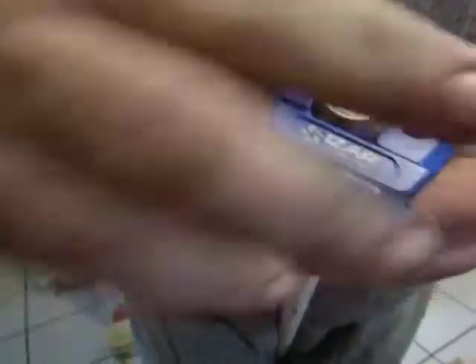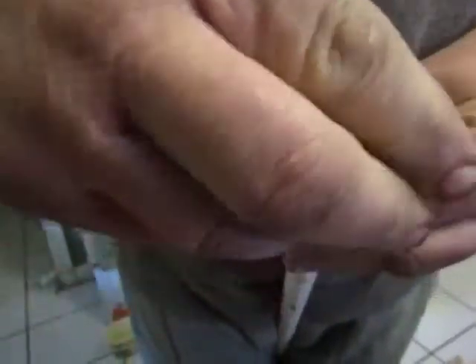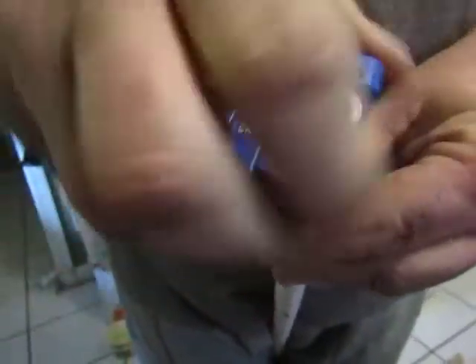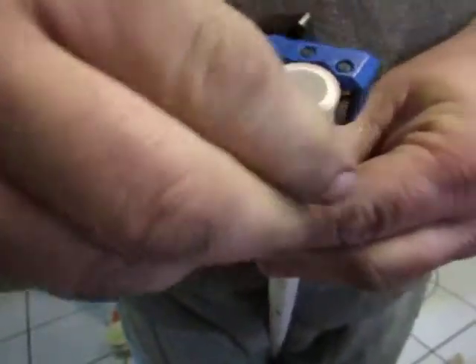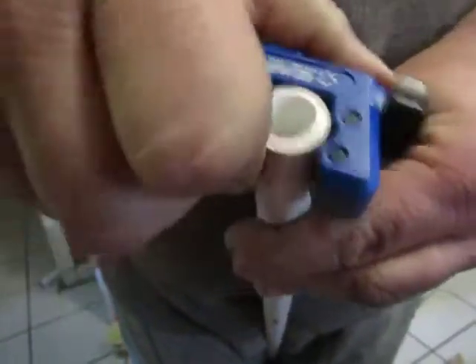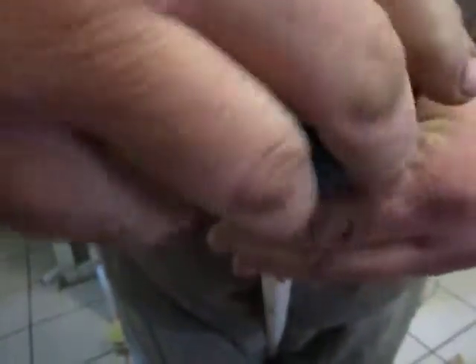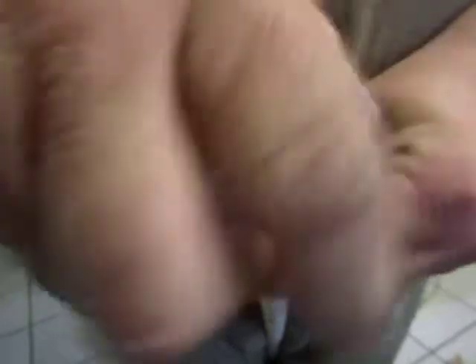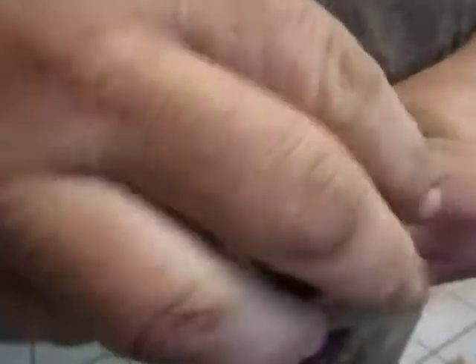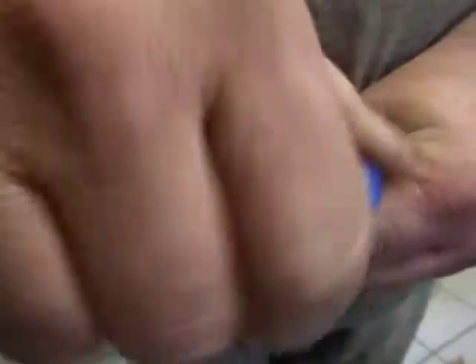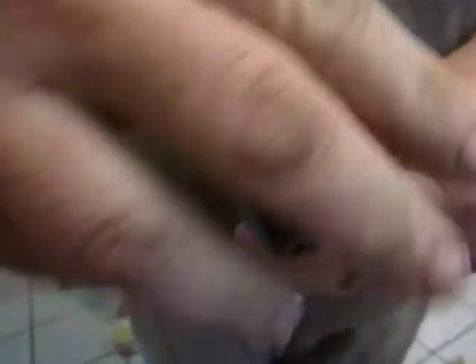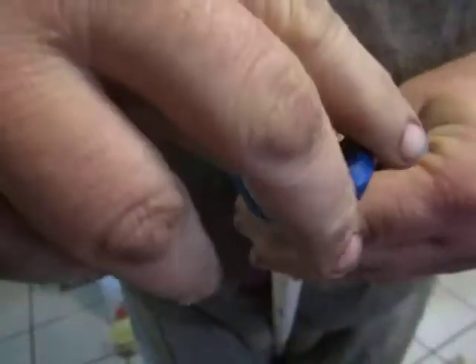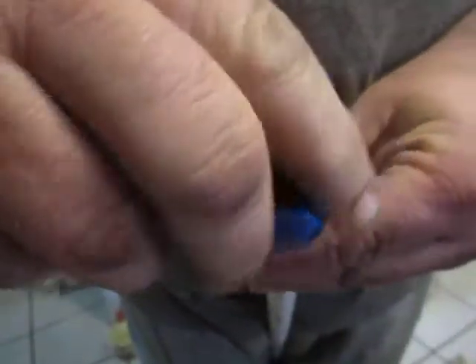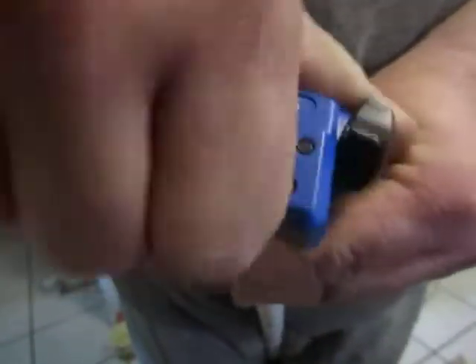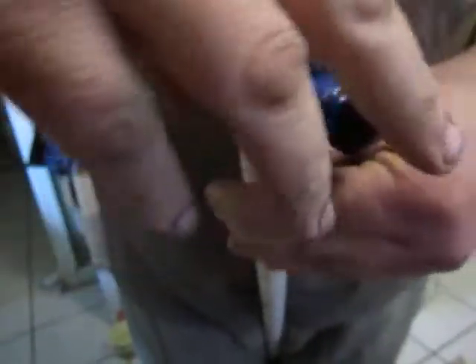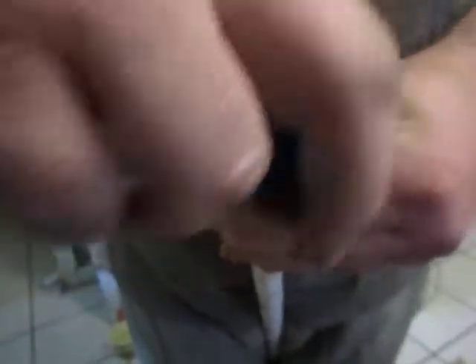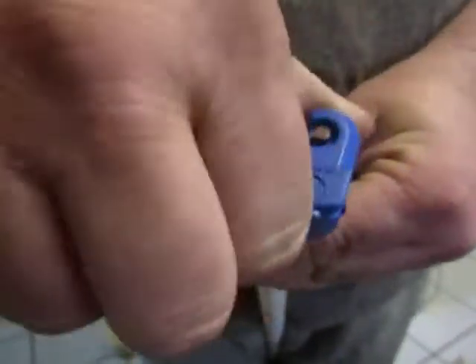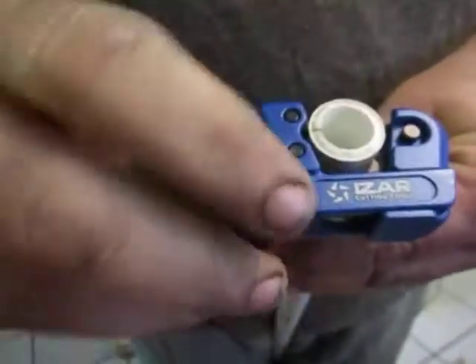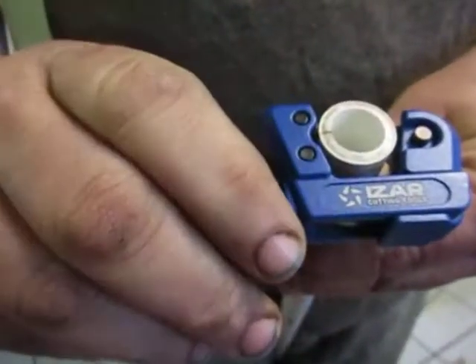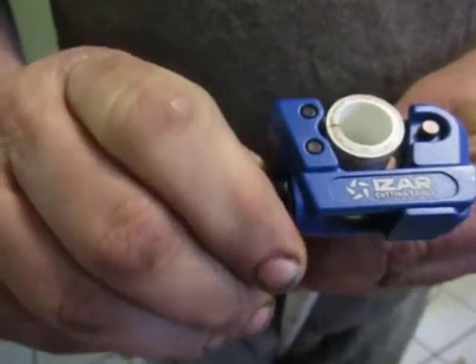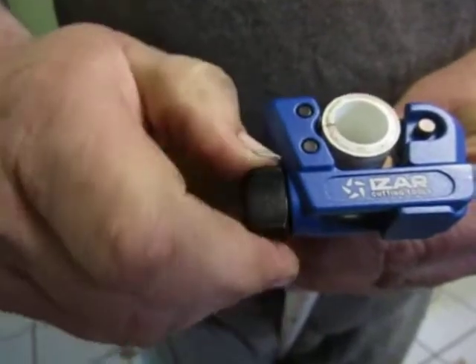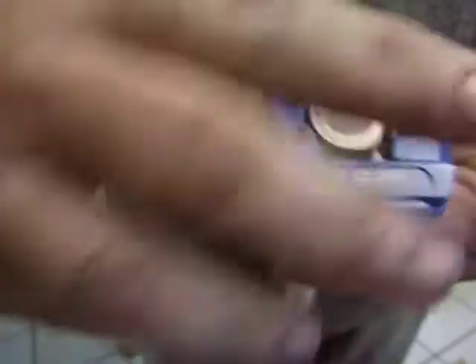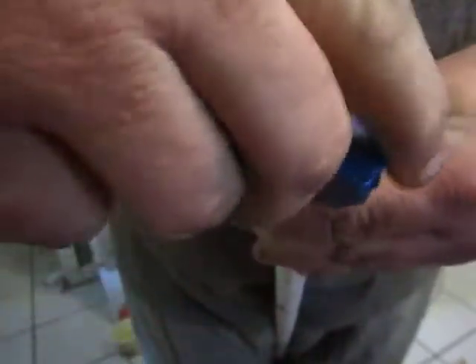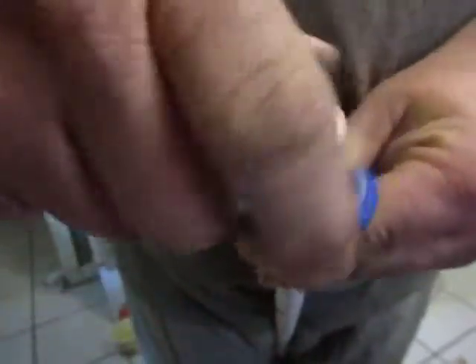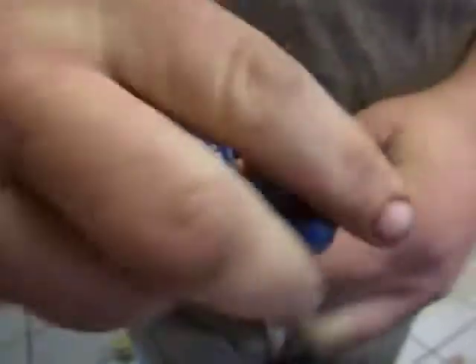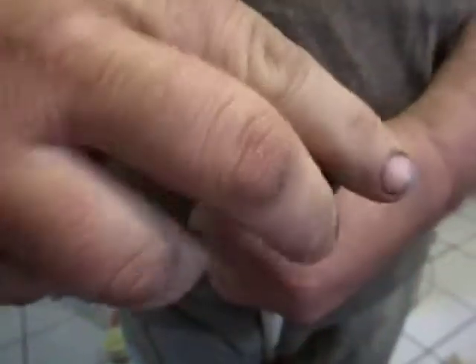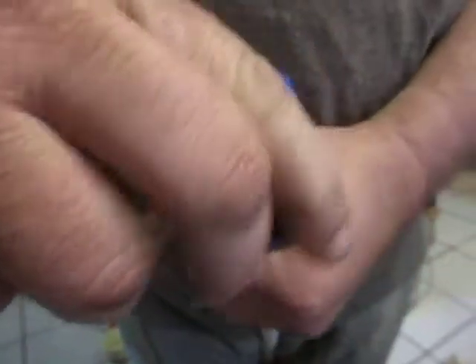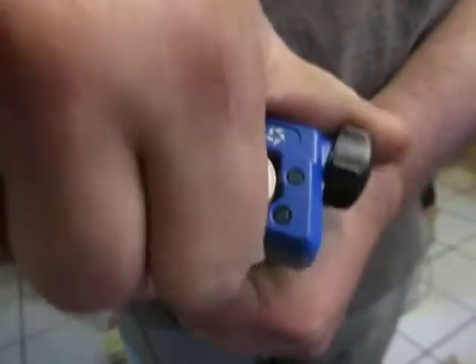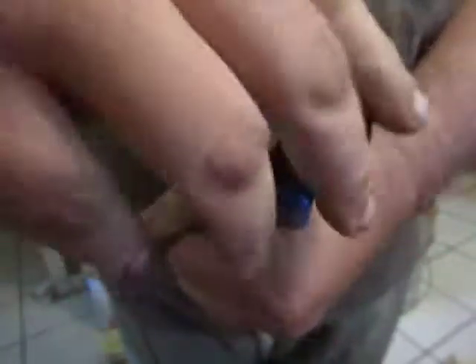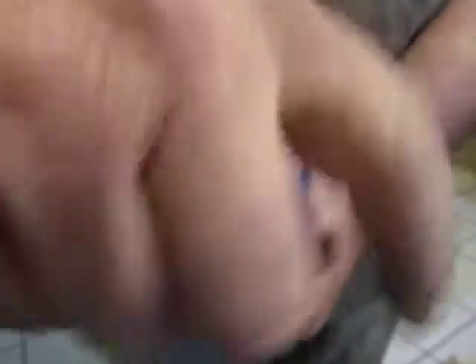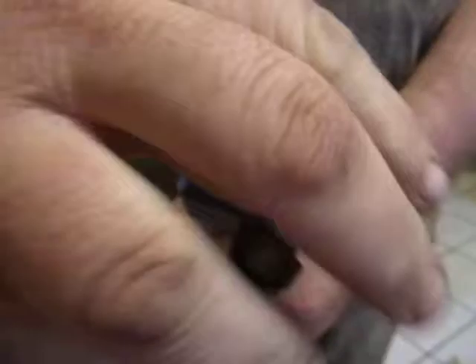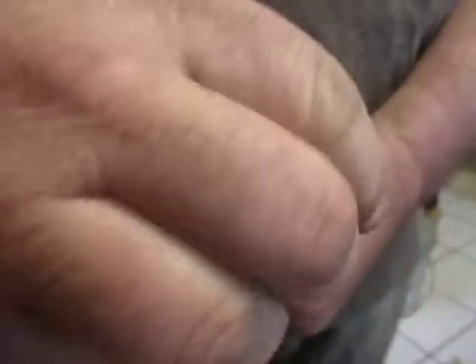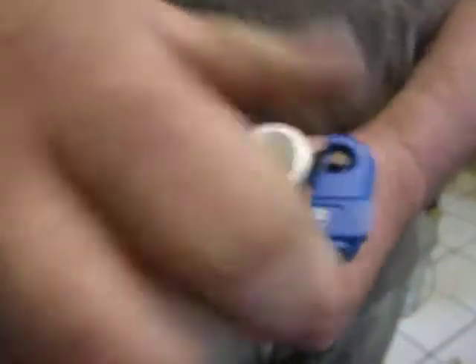Gives you a clean cut. Small and lightweight. You just turn the knob to get it tighter.